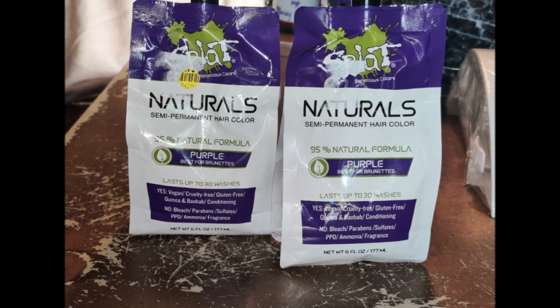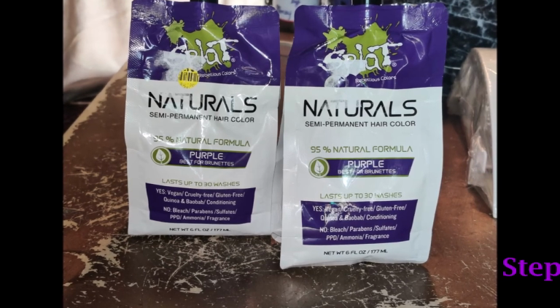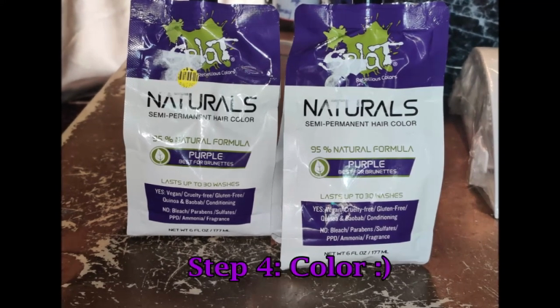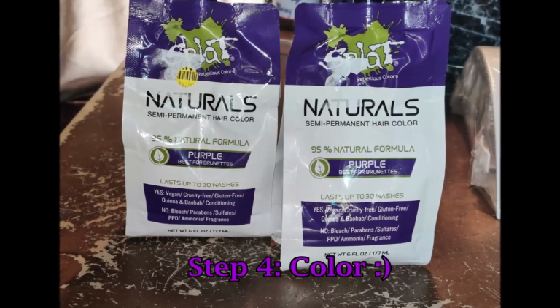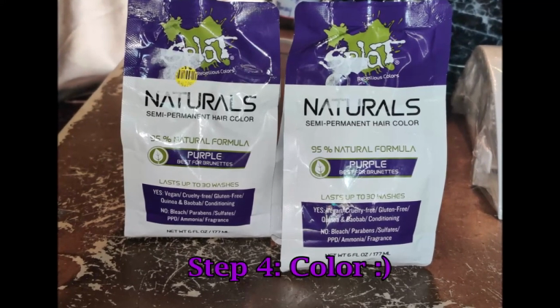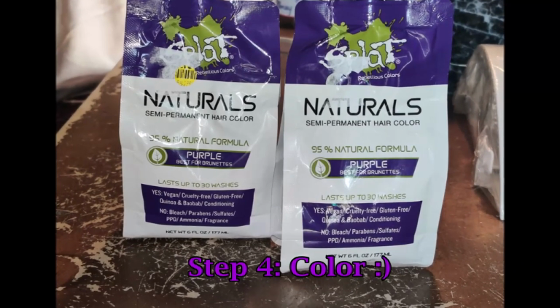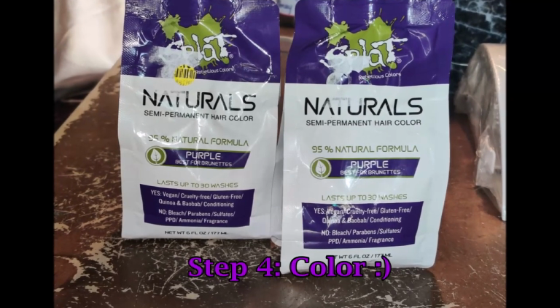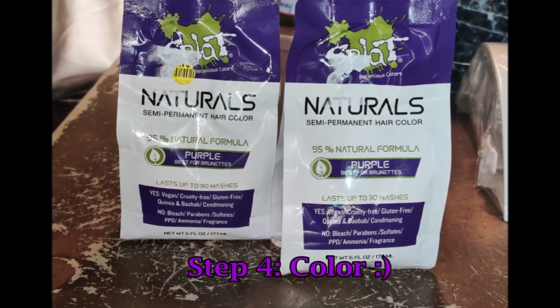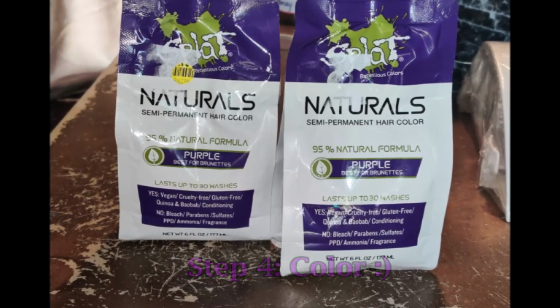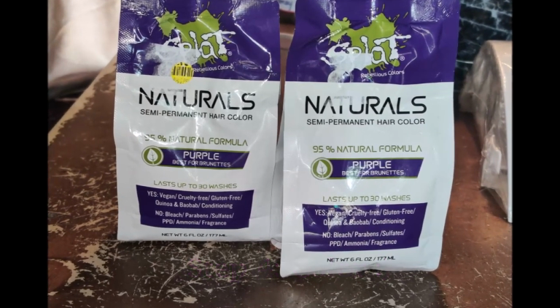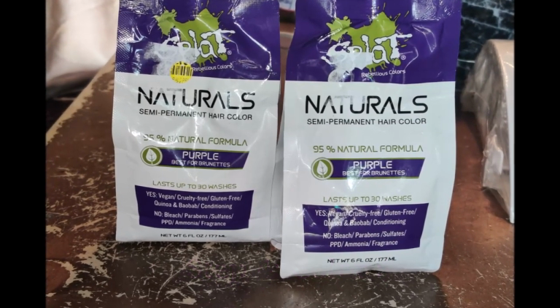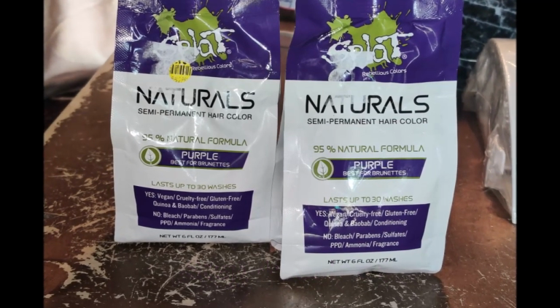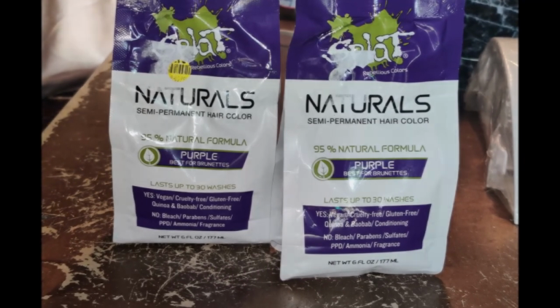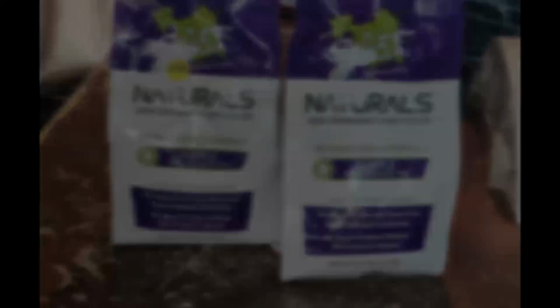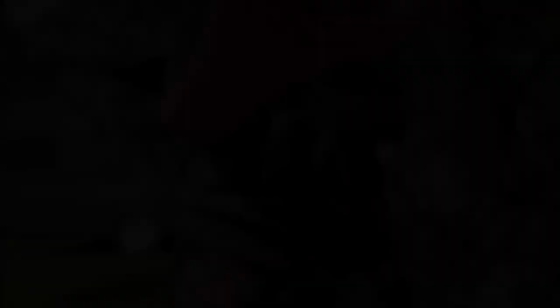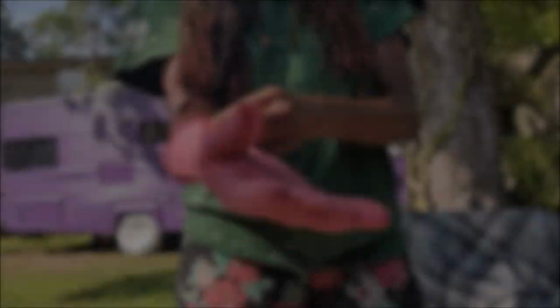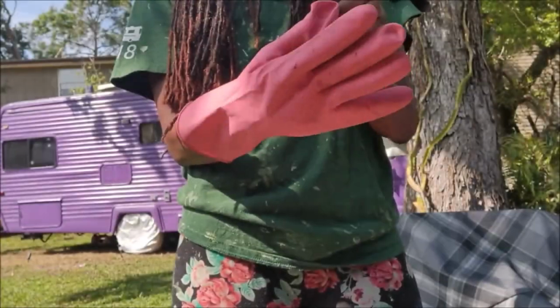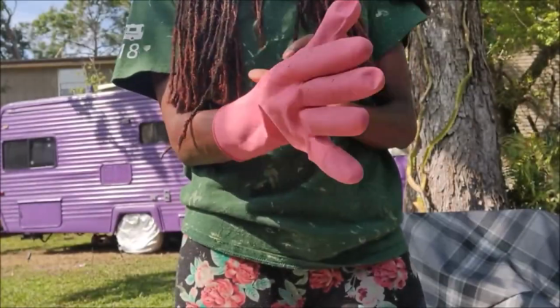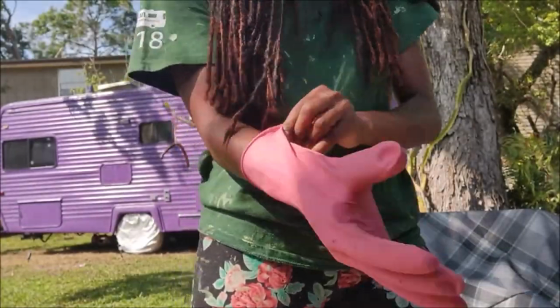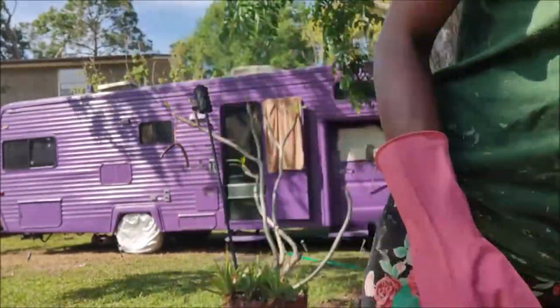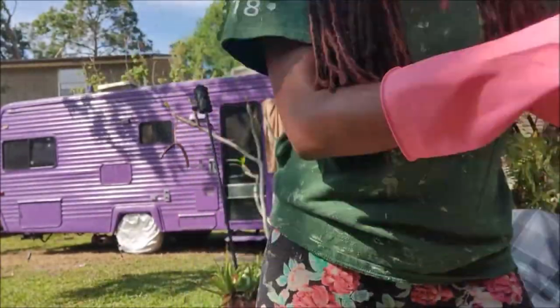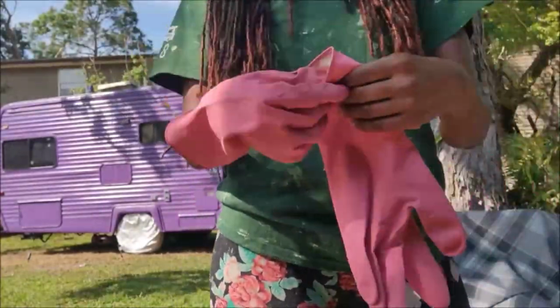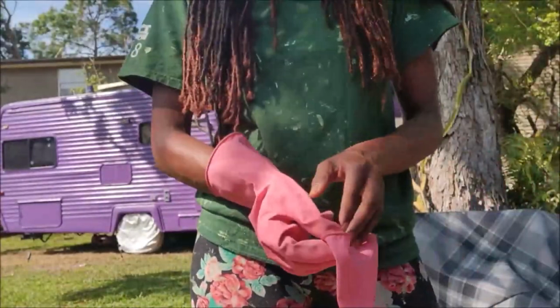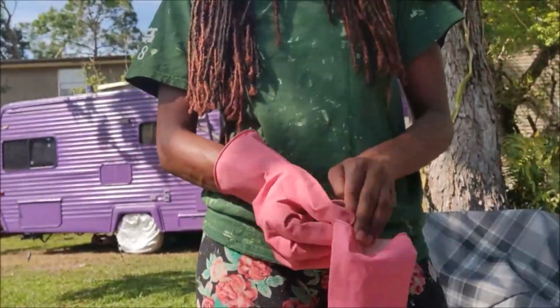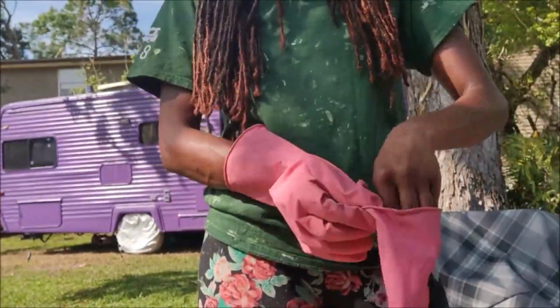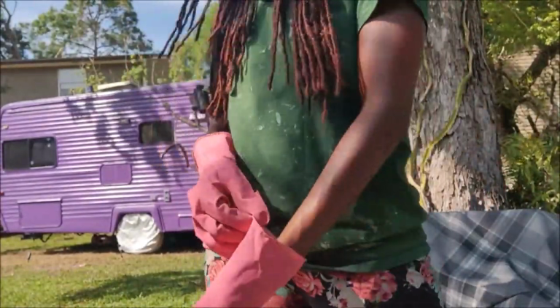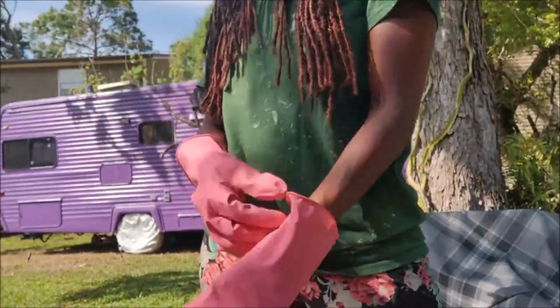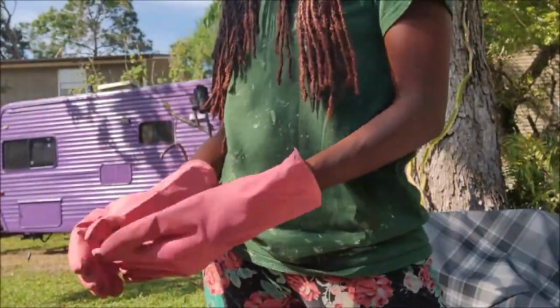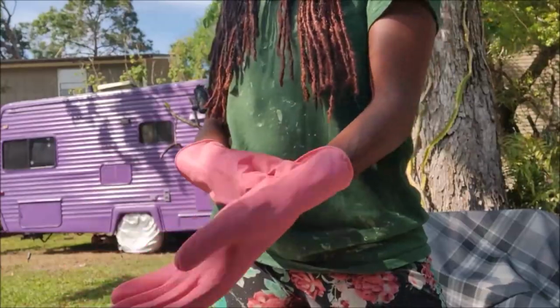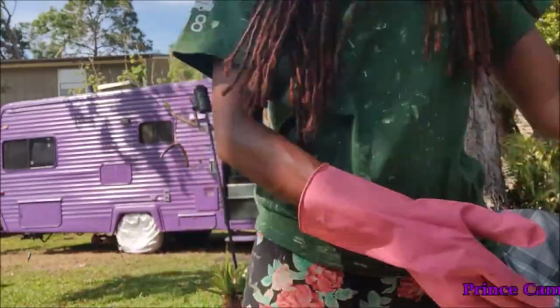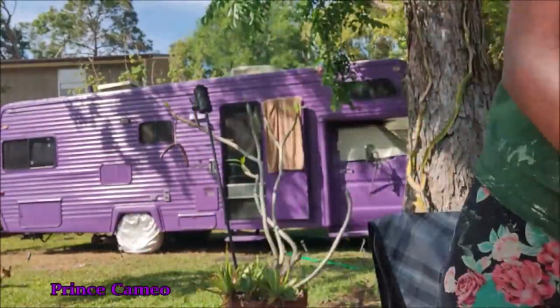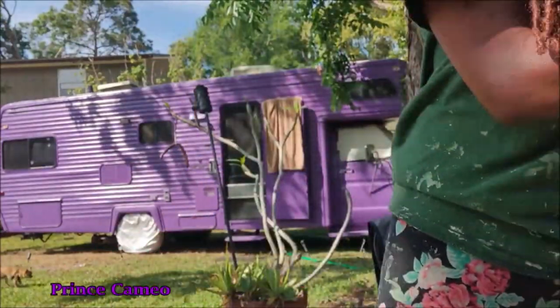Next I wanted to color my hair because I cut most of the ombre color out. I found this natural hair dye at Walmart on clearance and it said it was good for brunettes, so I wanted to give it a try.